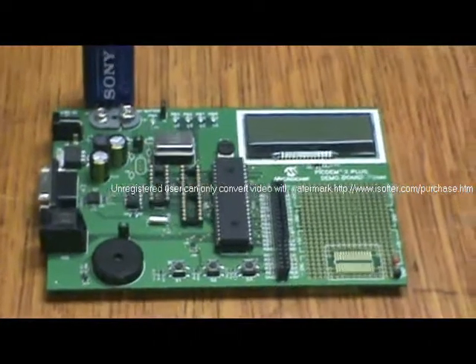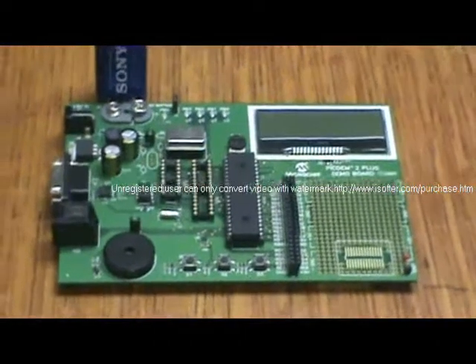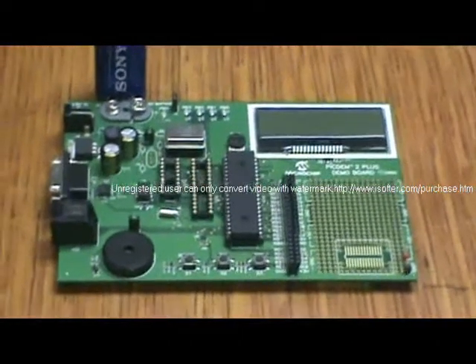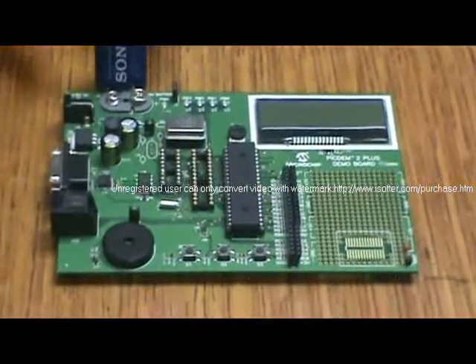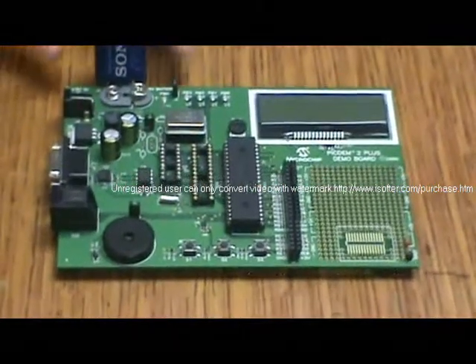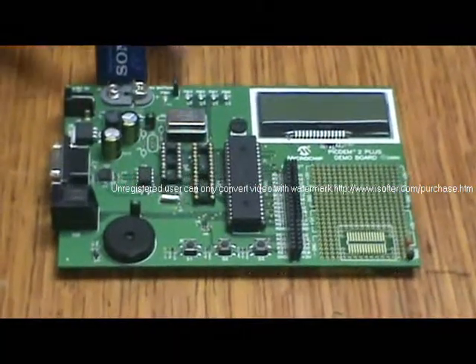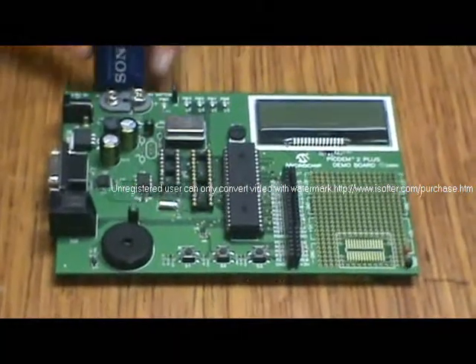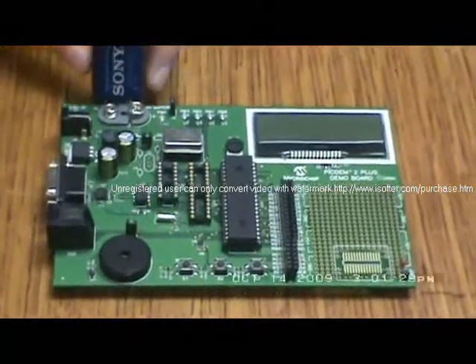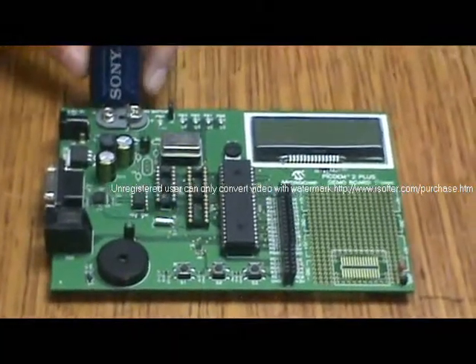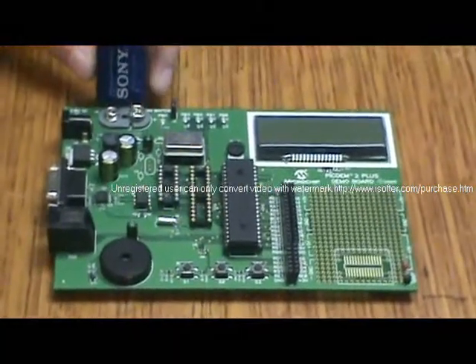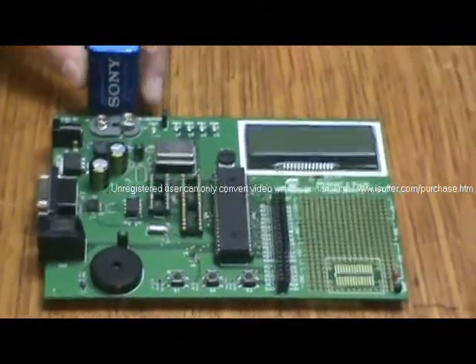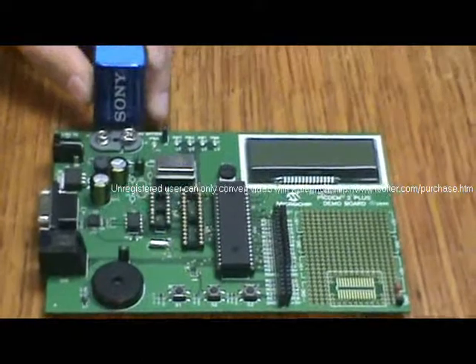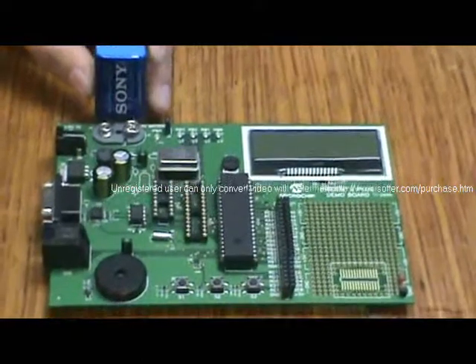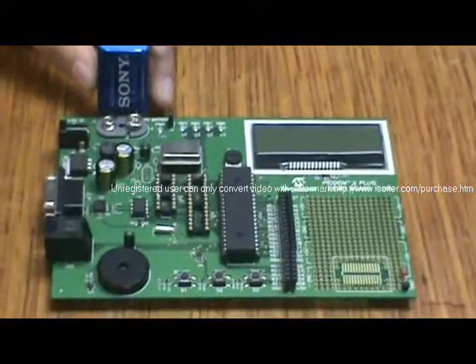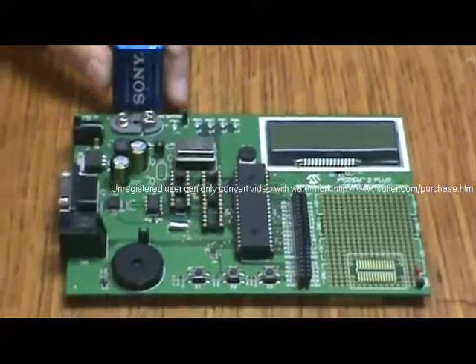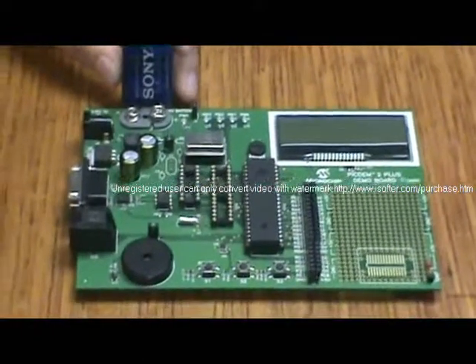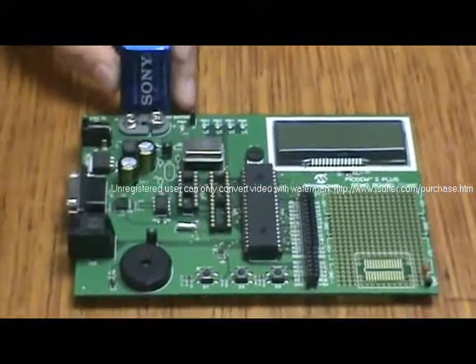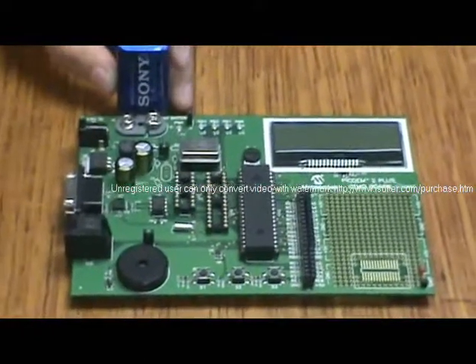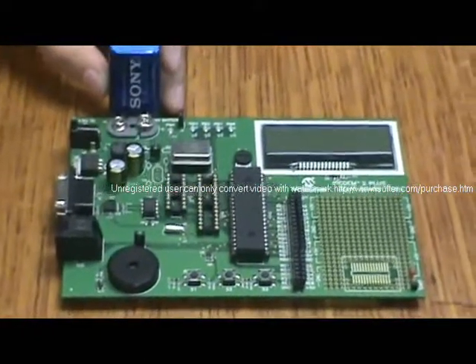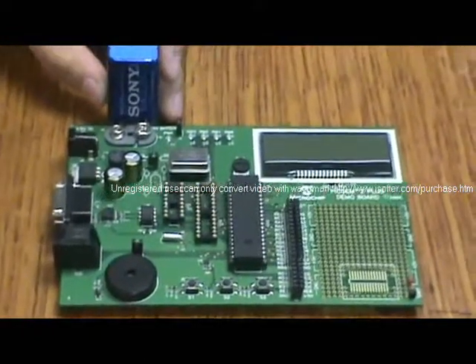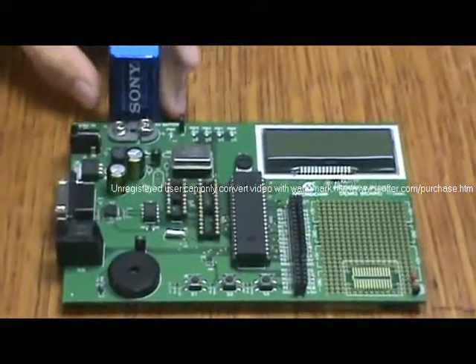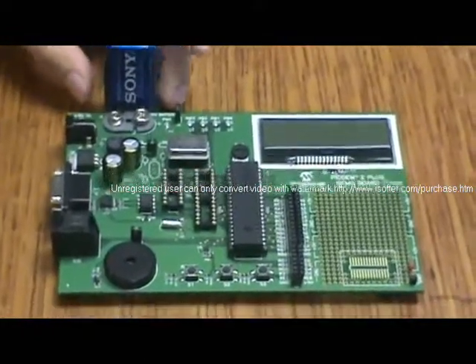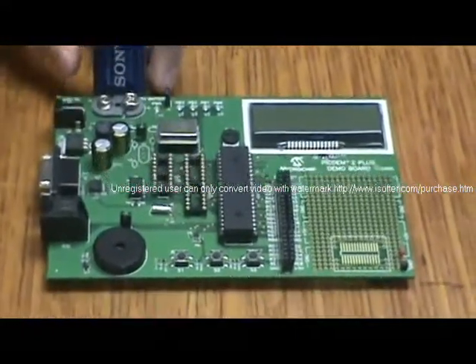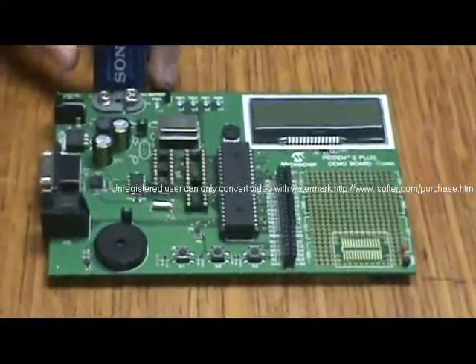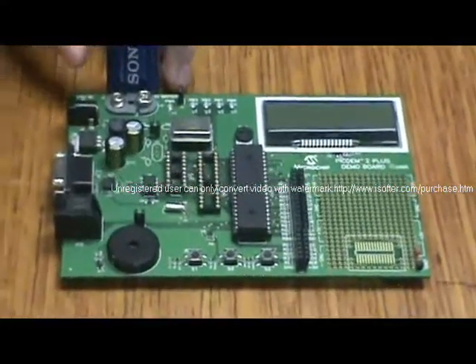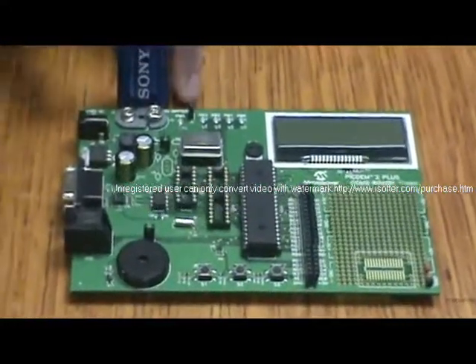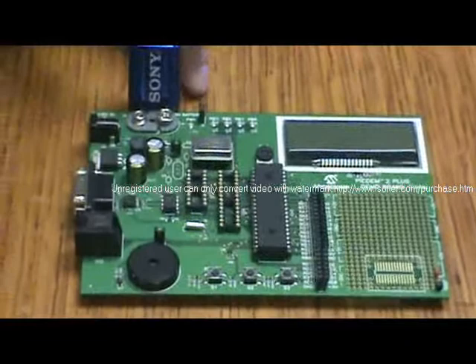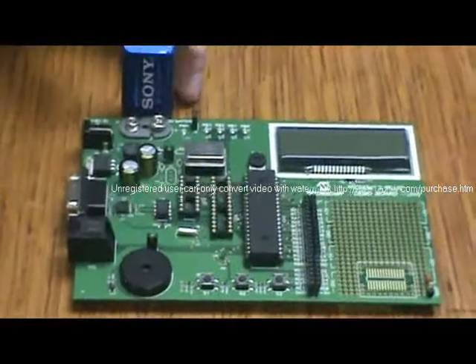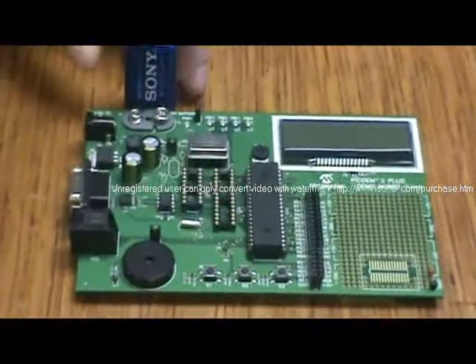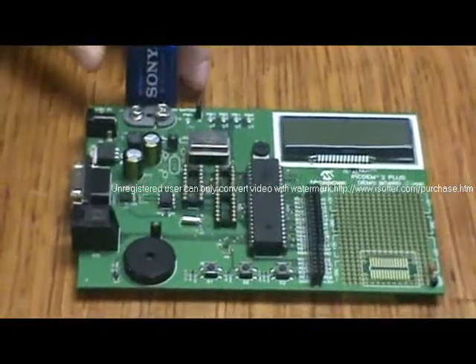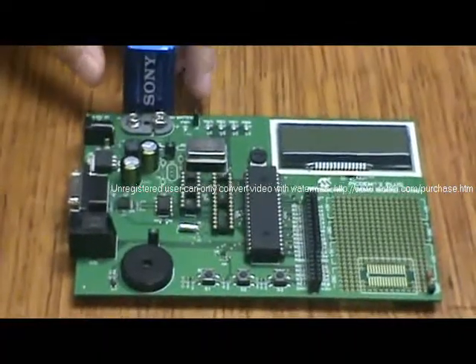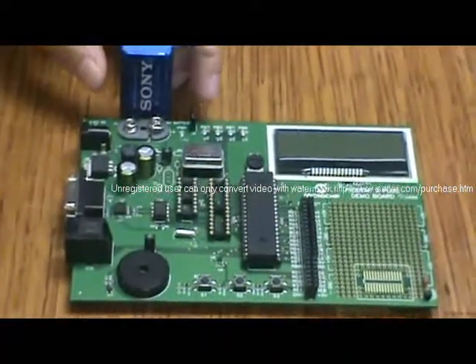This is the project demonstration of our microprocessors lab experiment 1, which is a binary calculator that does multiplication, addition, and subtraction.